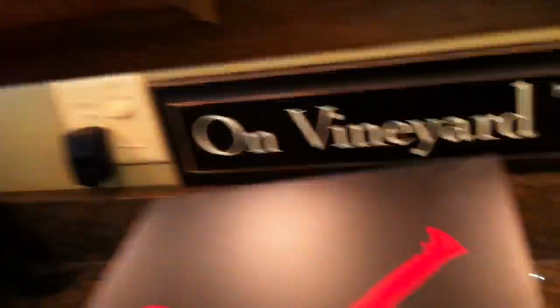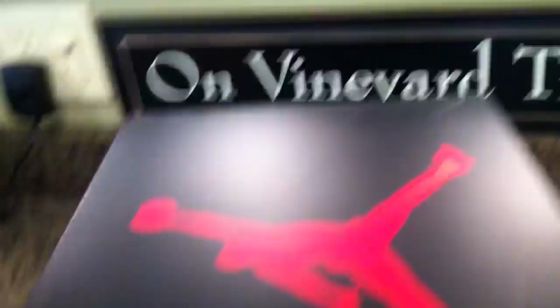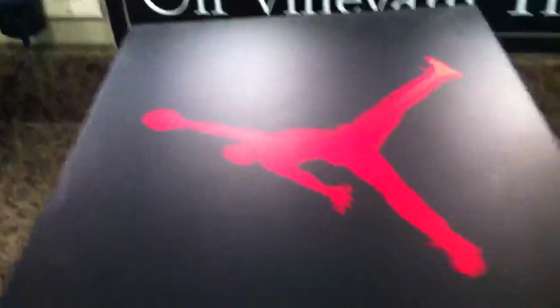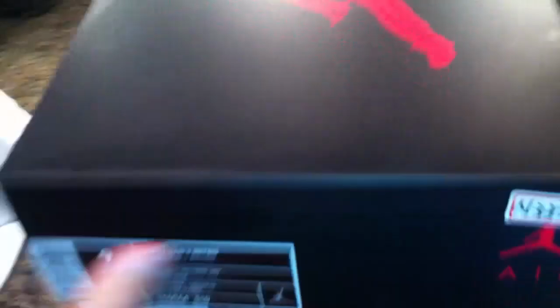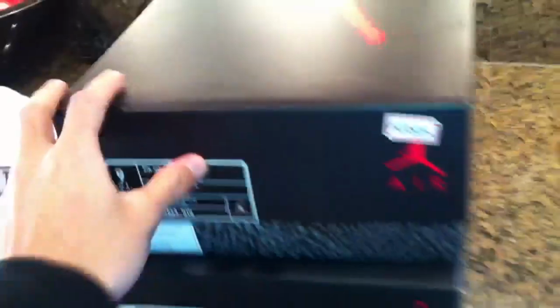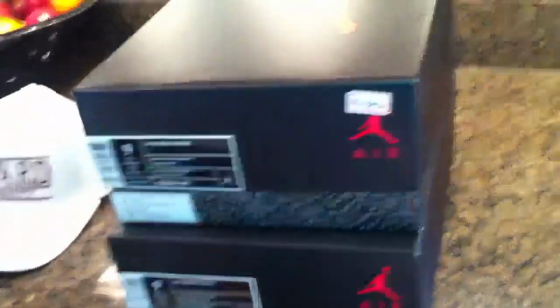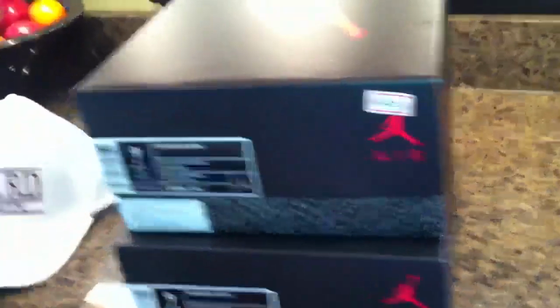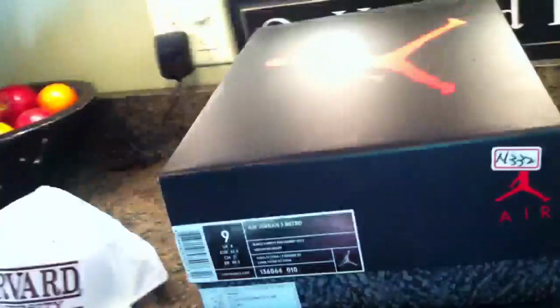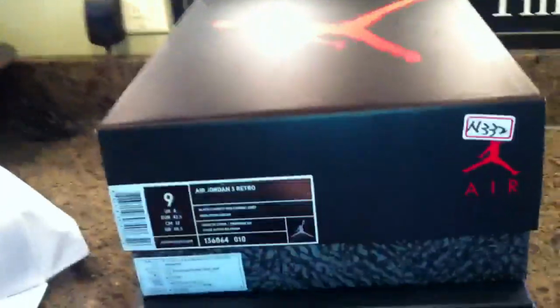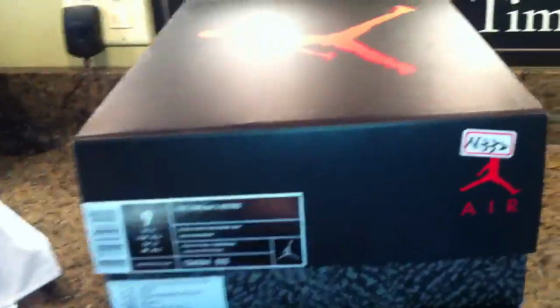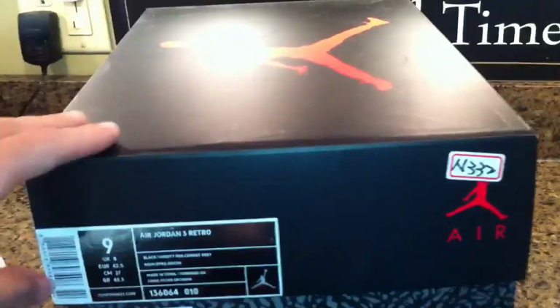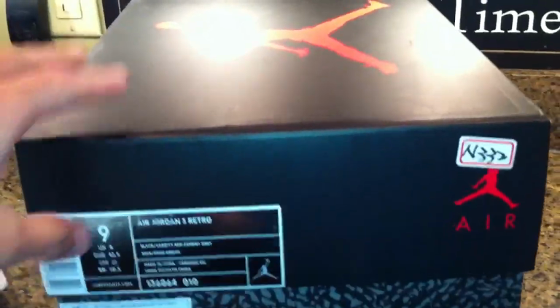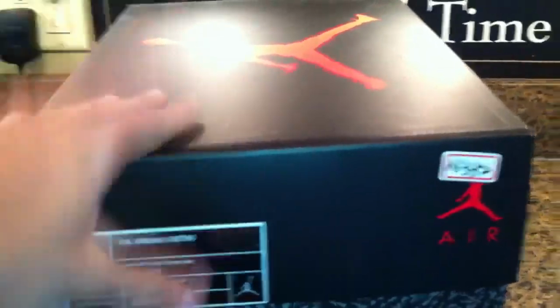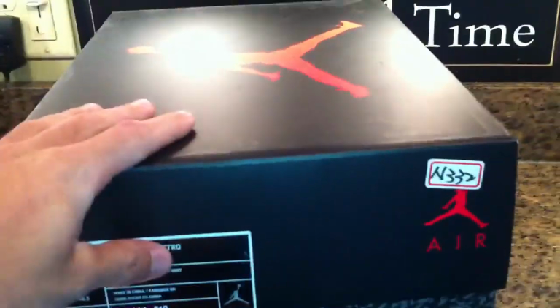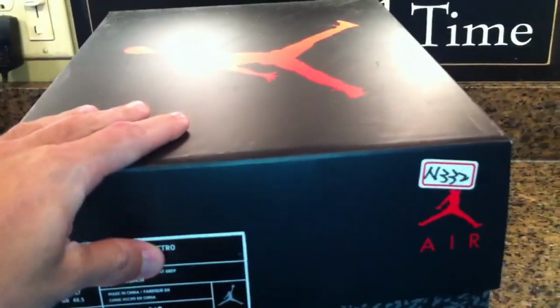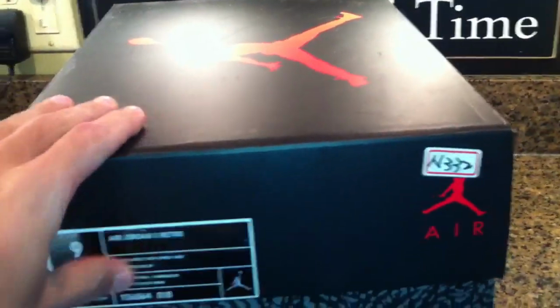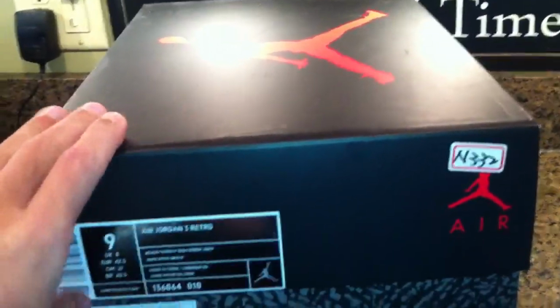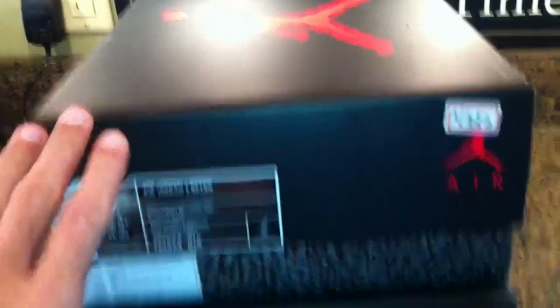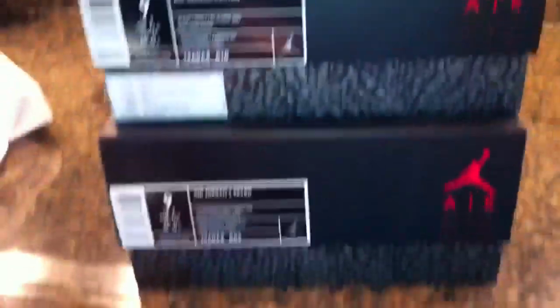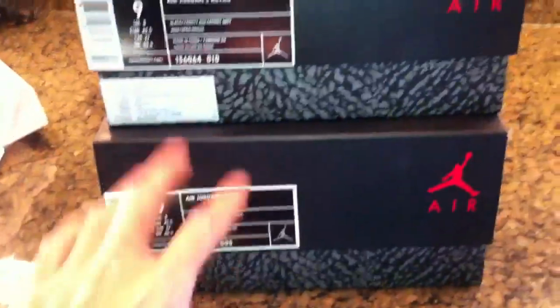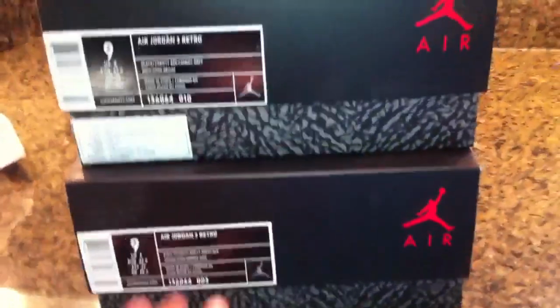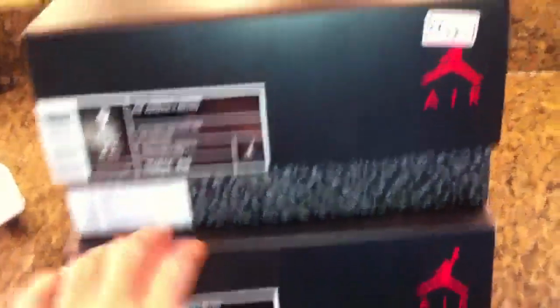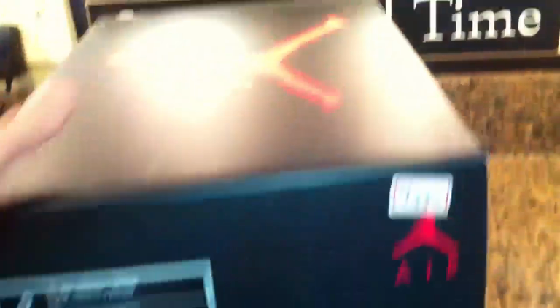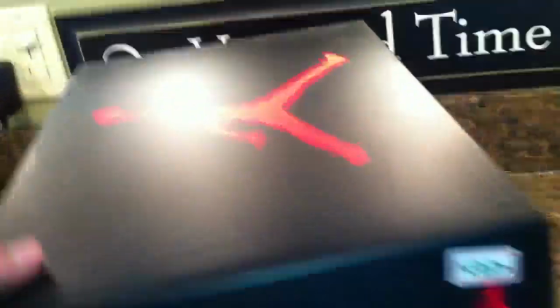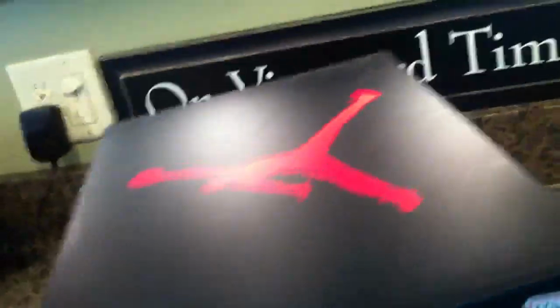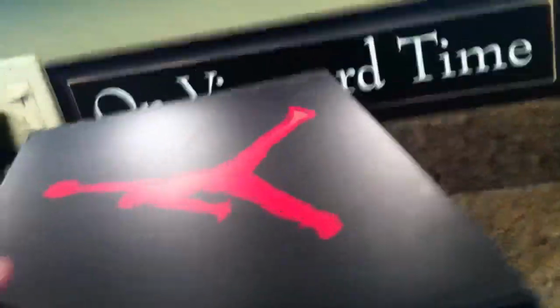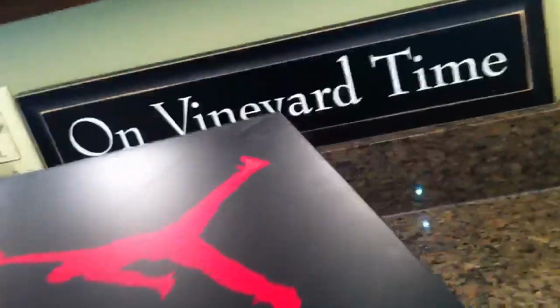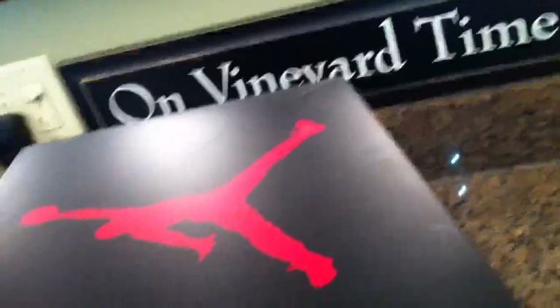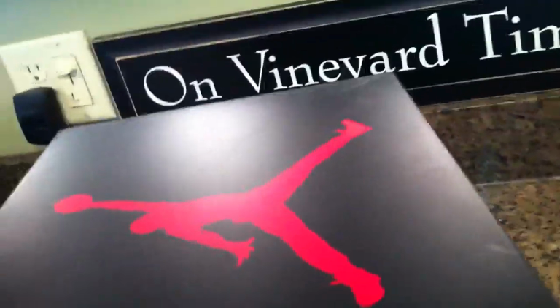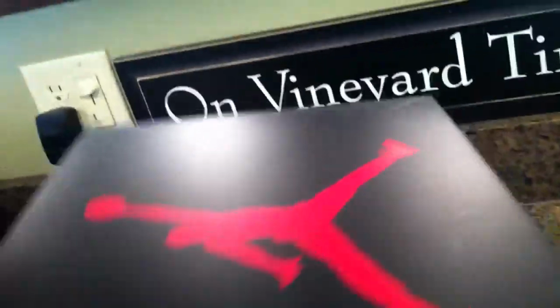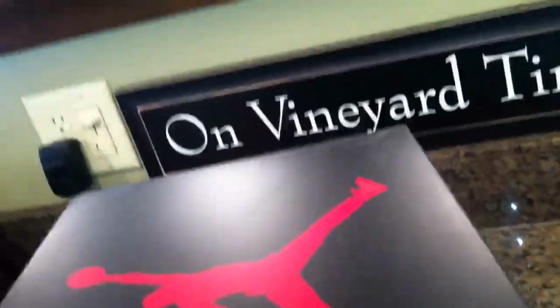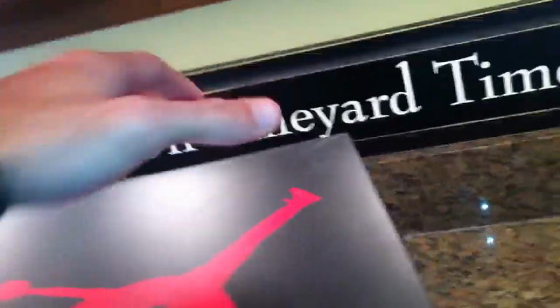I also got two pairs of Jordans. I got the Black Cement Retro 3 and the Stealth Retro 3. Let's get right into it.